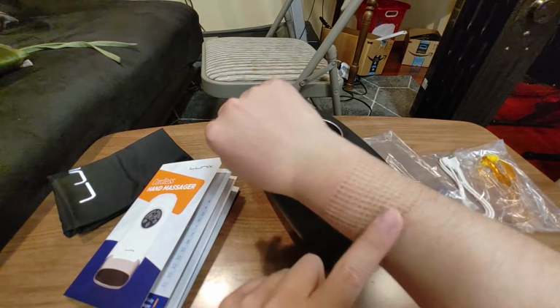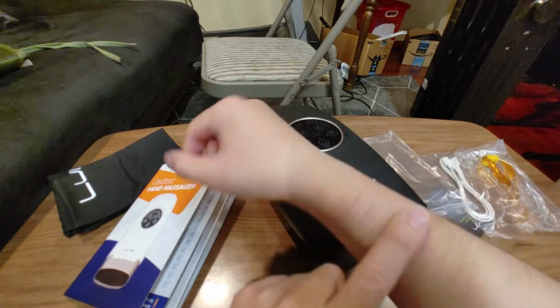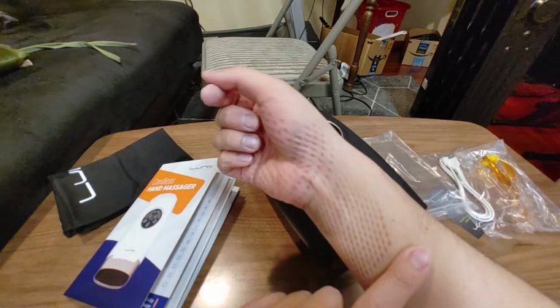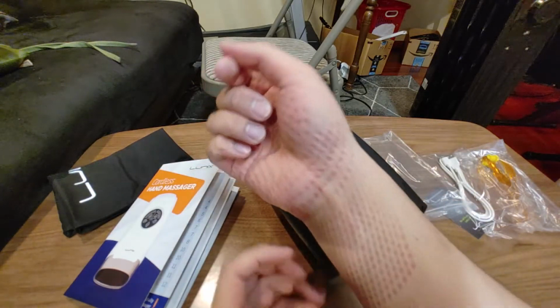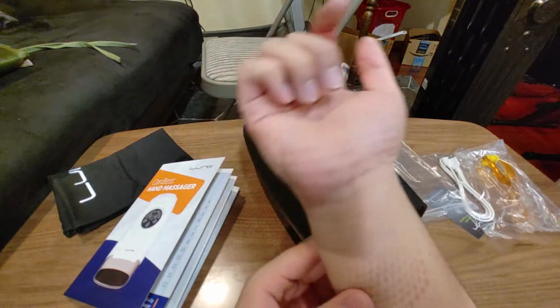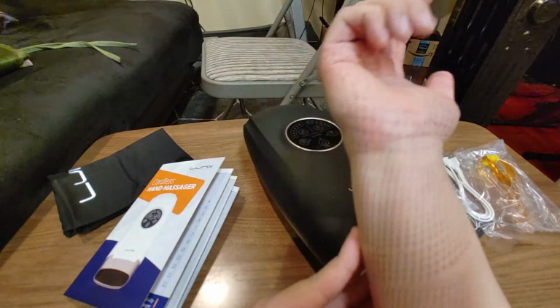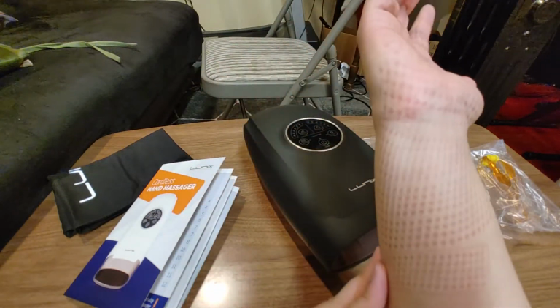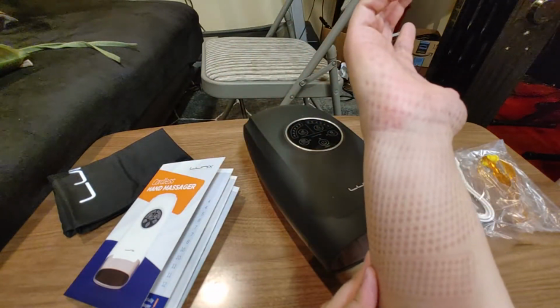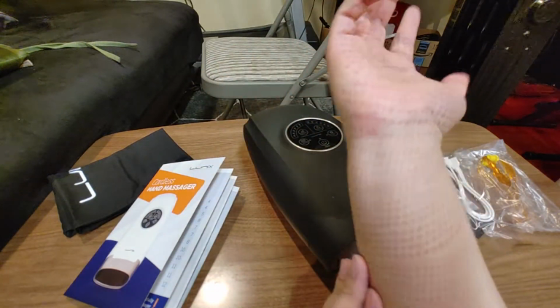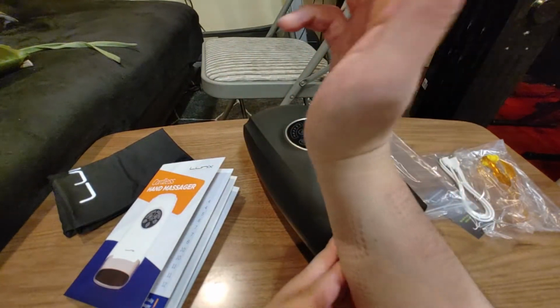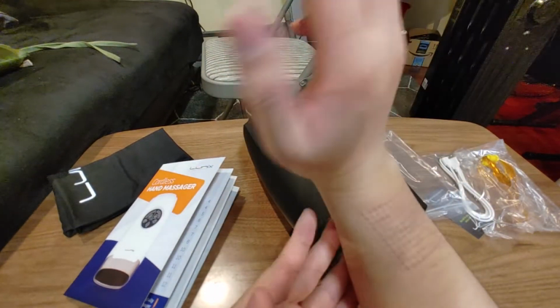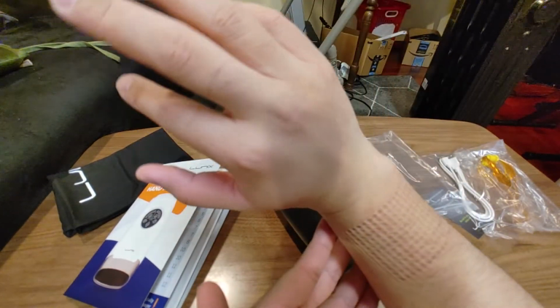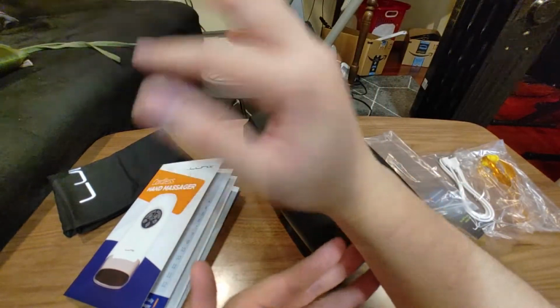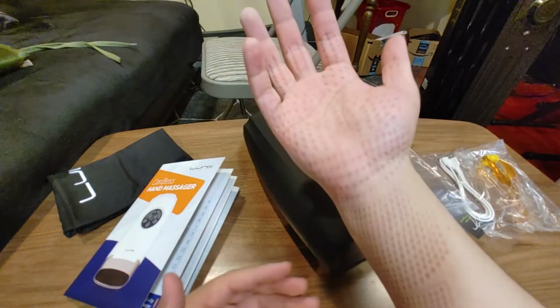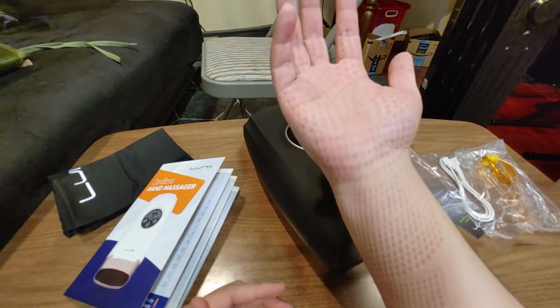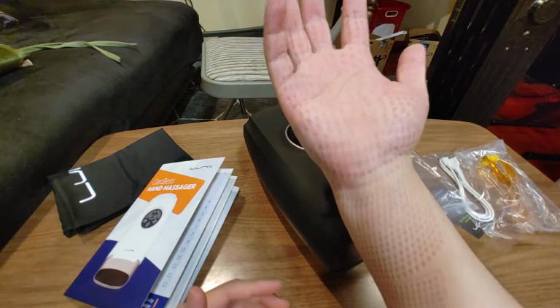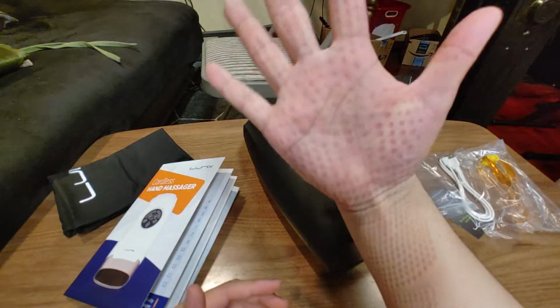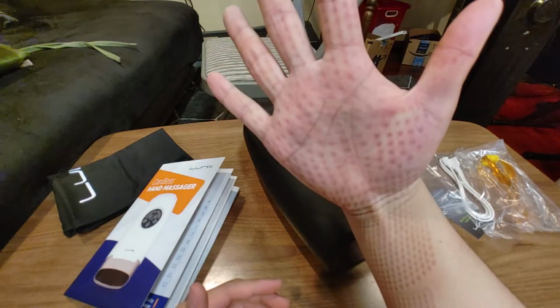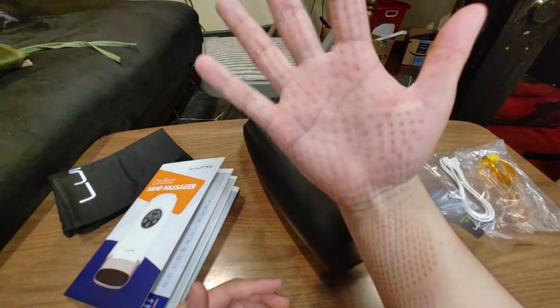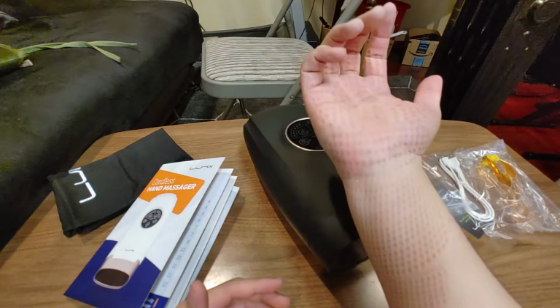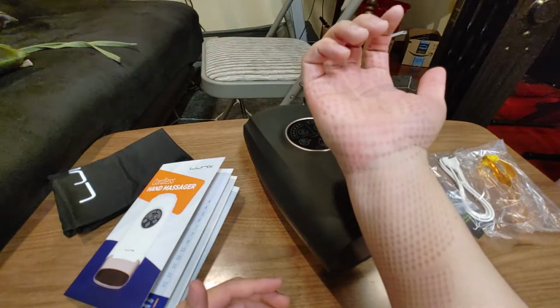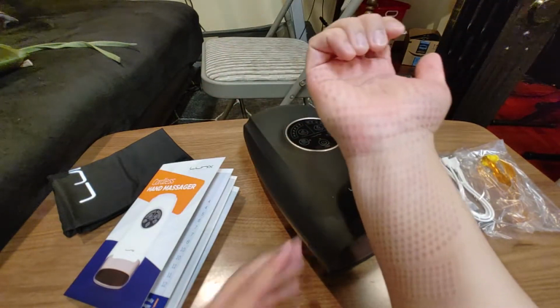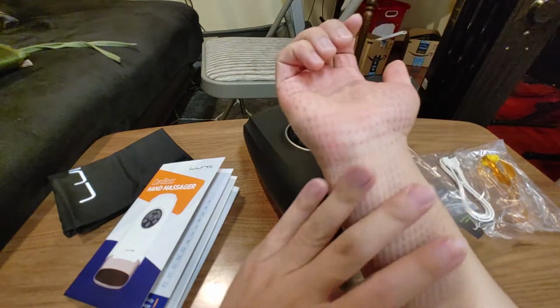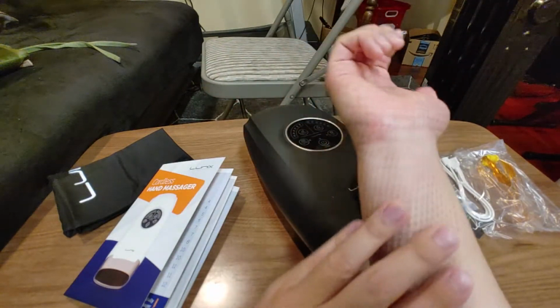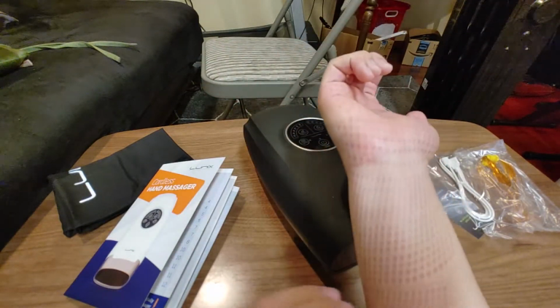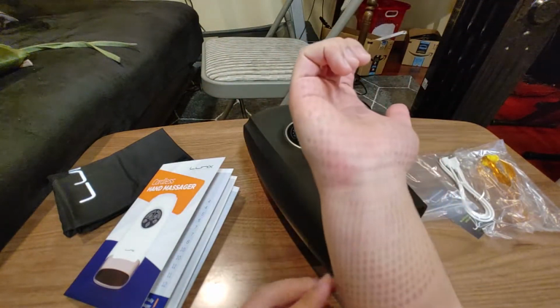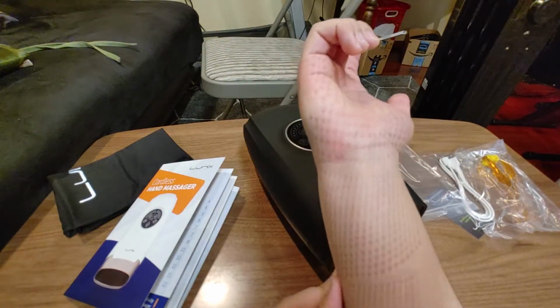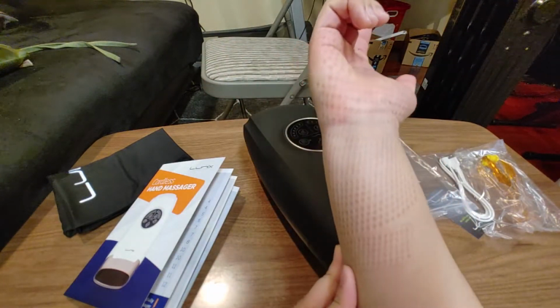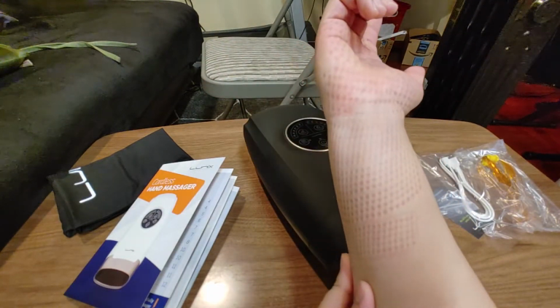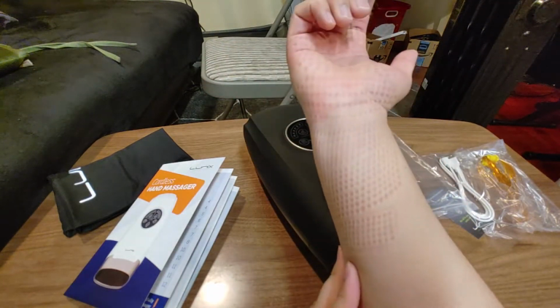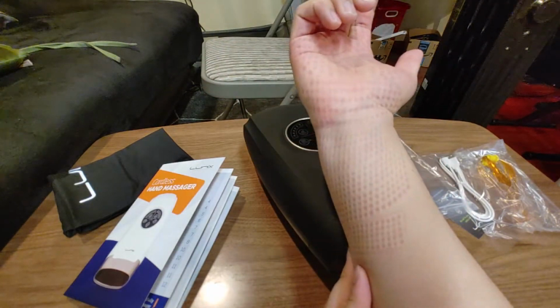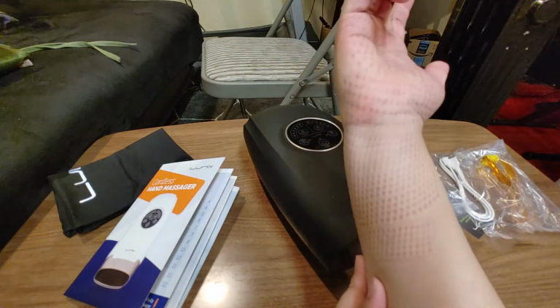It definitely leaves some marks on your hands. That is something they don't tell you.